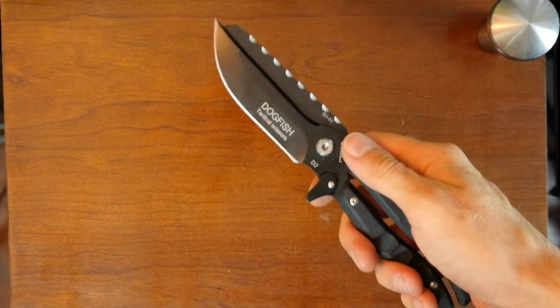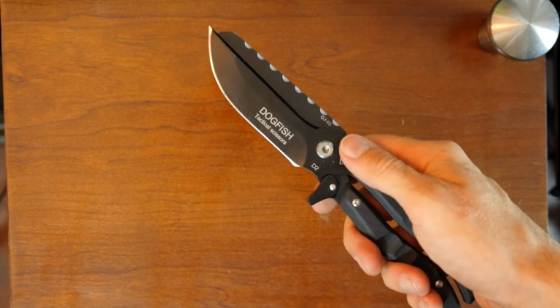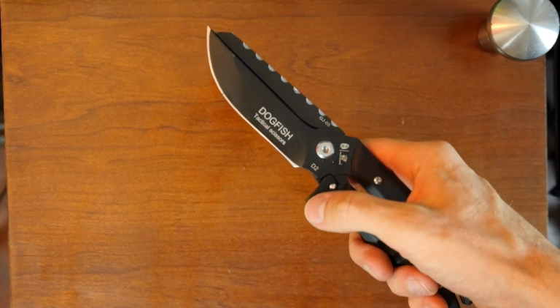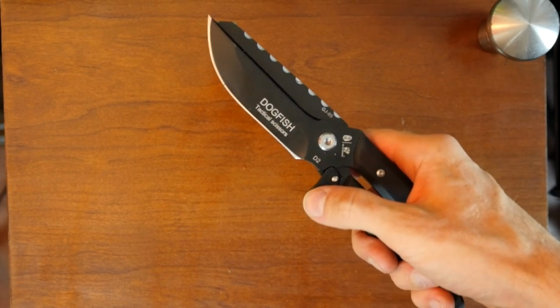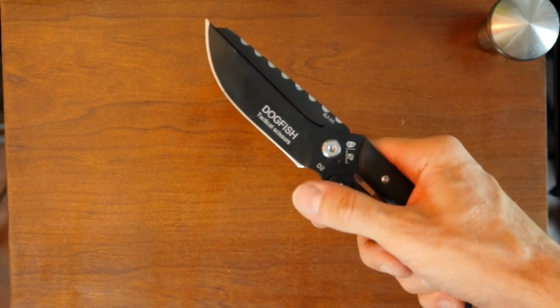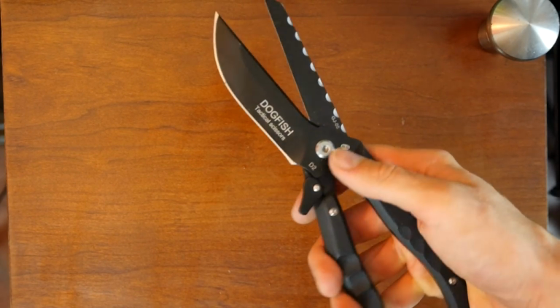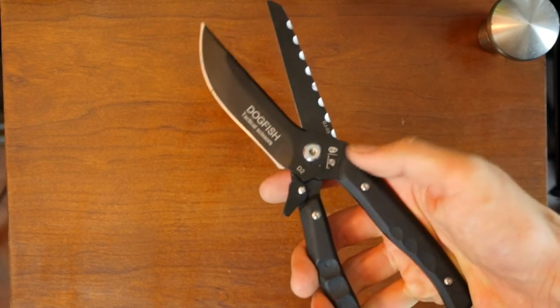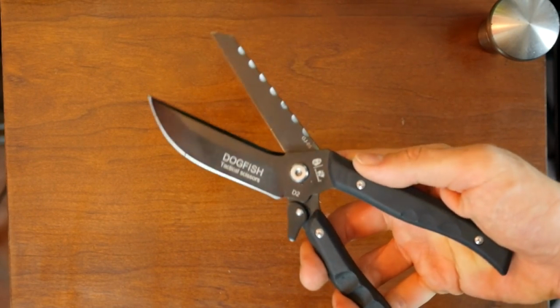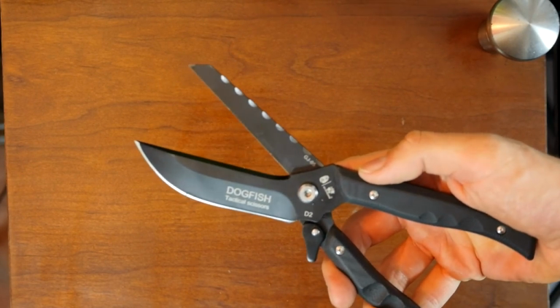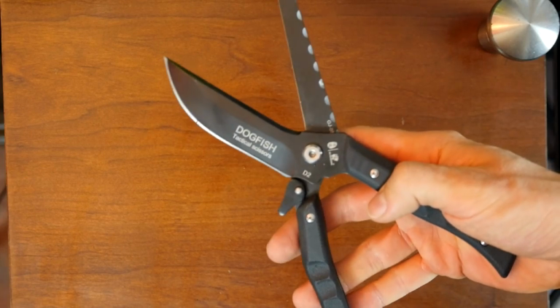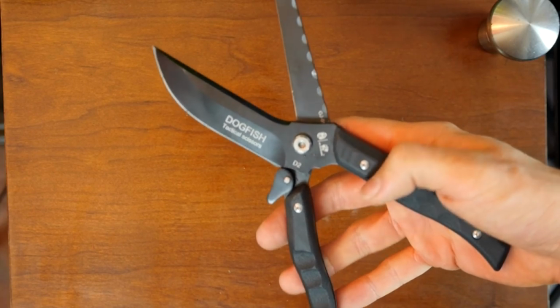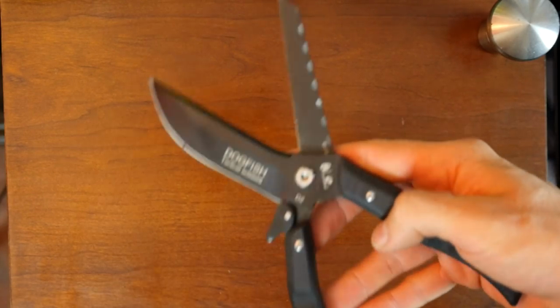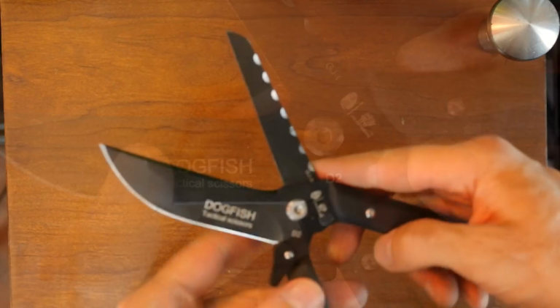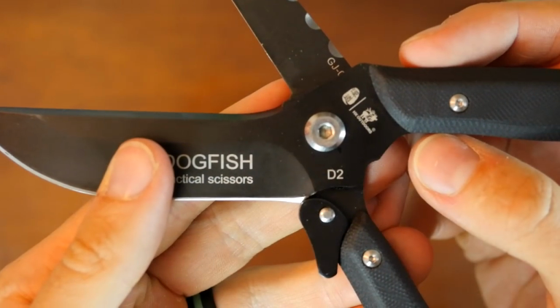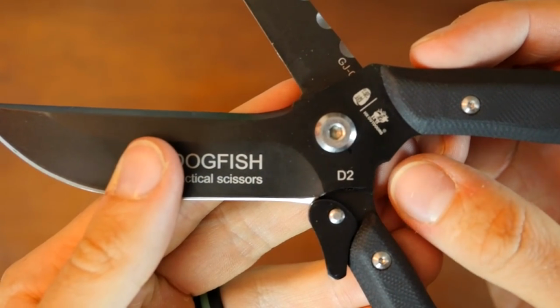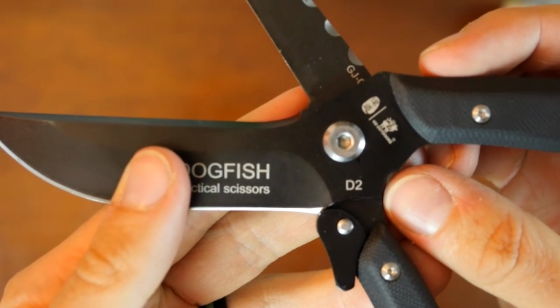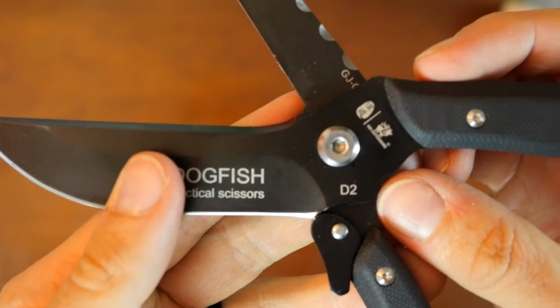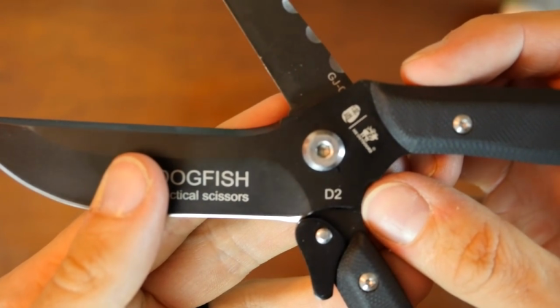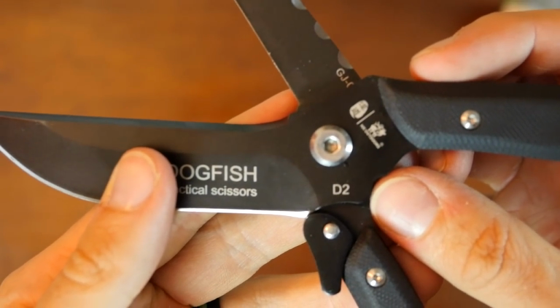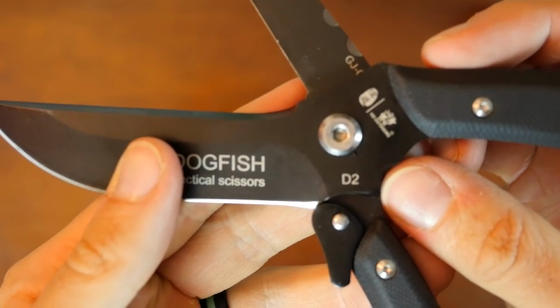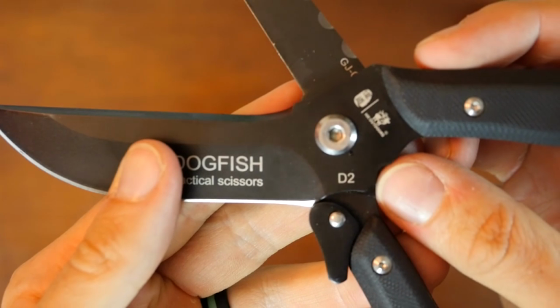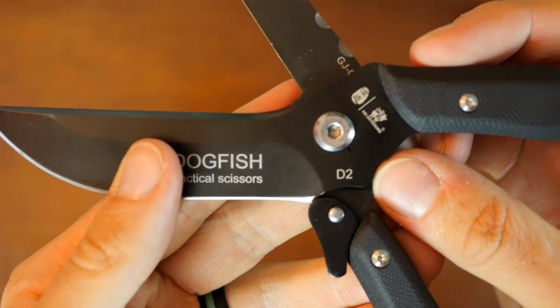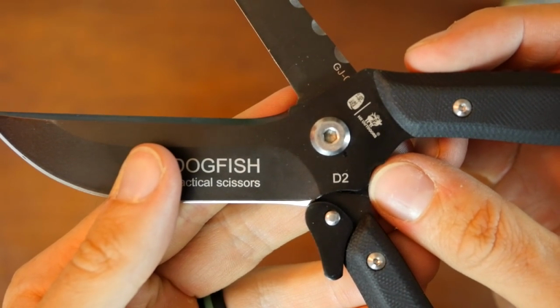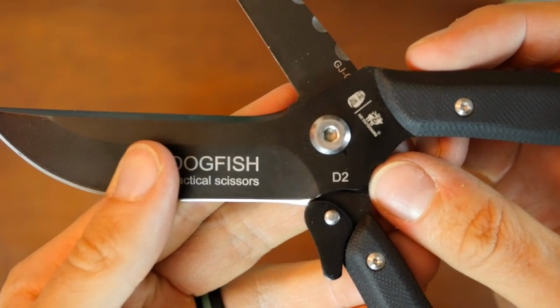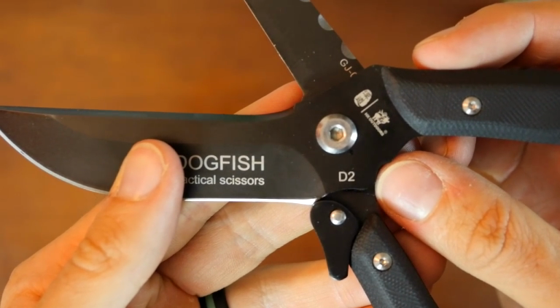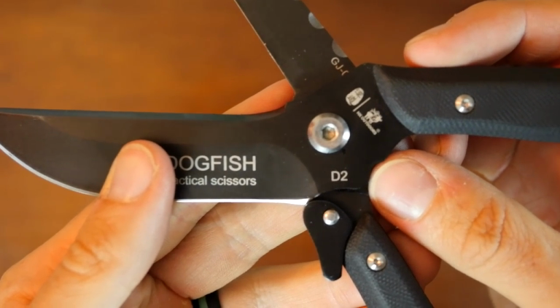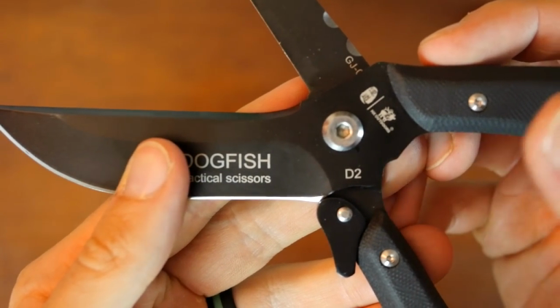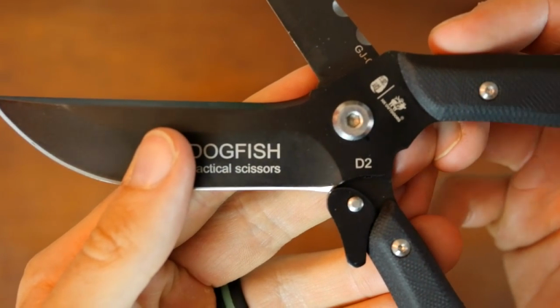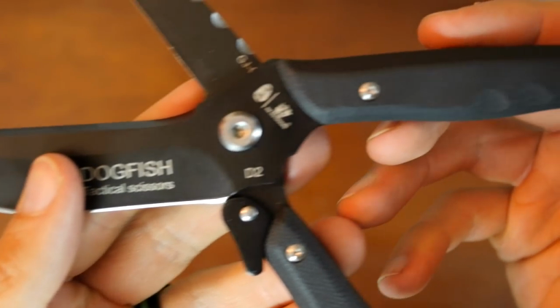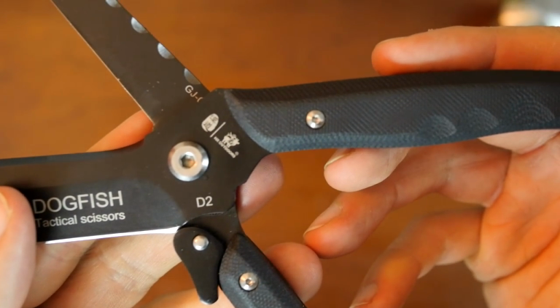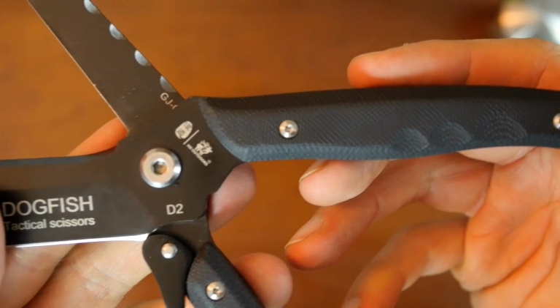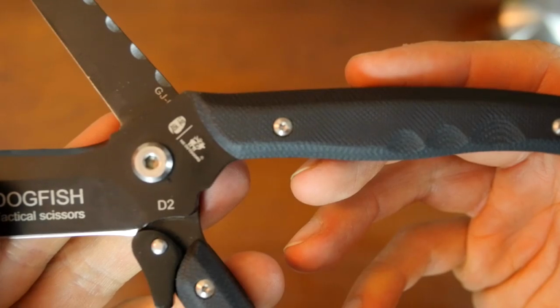This one on the other hand seemed quite a bit more promising, especially since it's made of high-quality material. You can see the type of steel right here — it's D2, which is a very high-quality steel. And the handle scales are G10, which is nice.